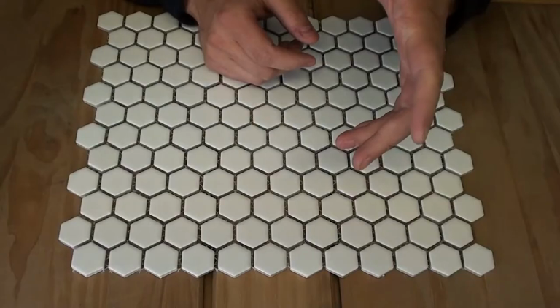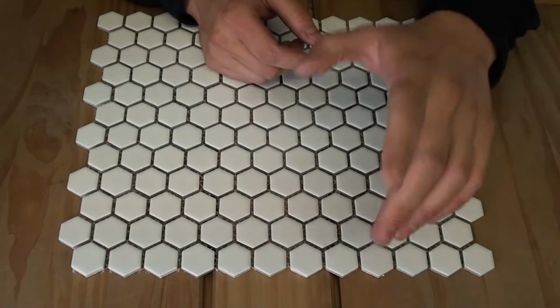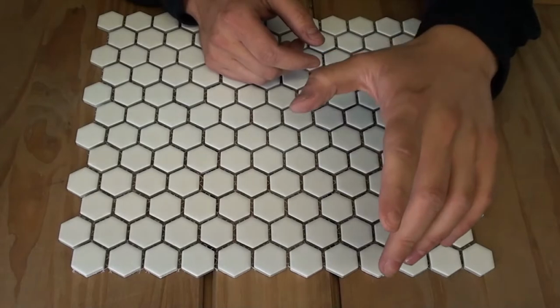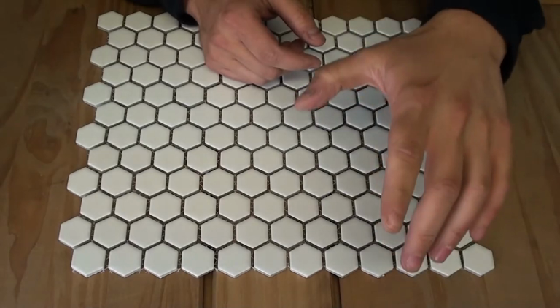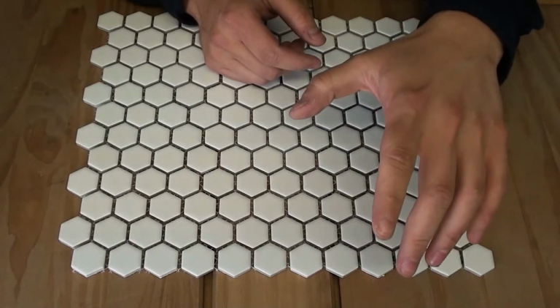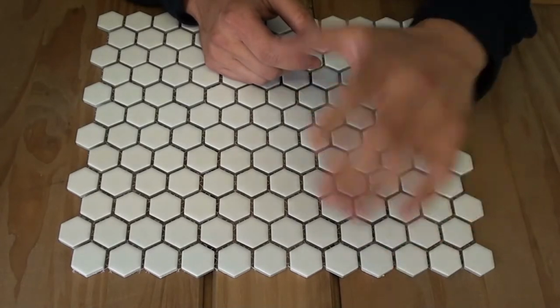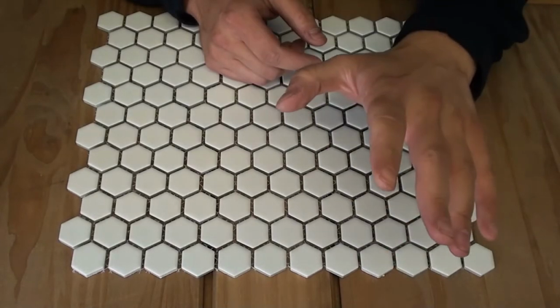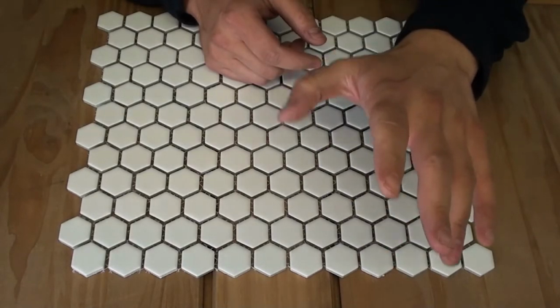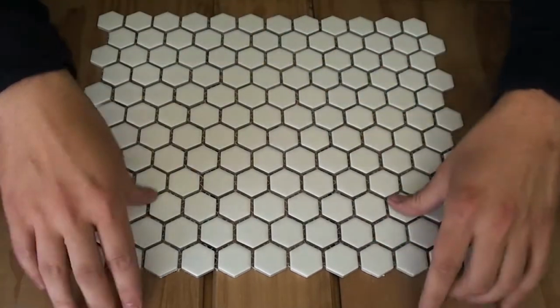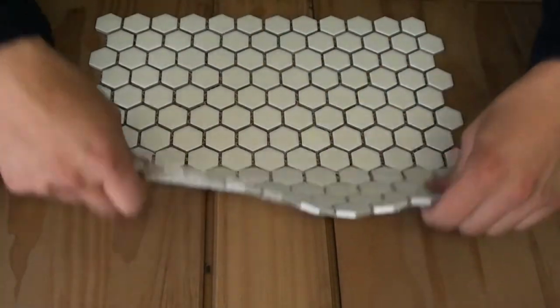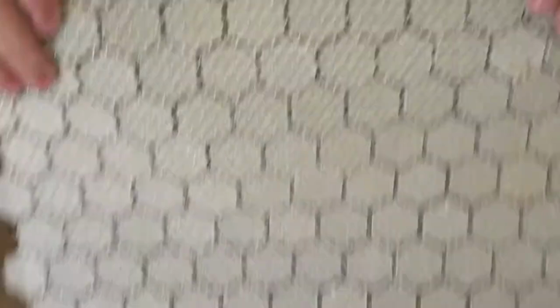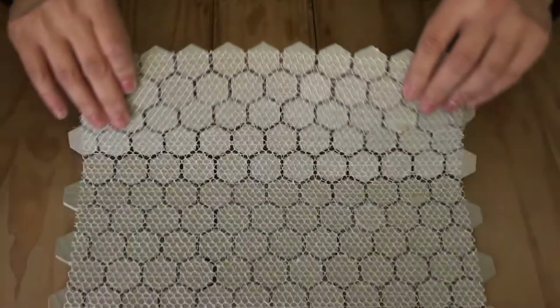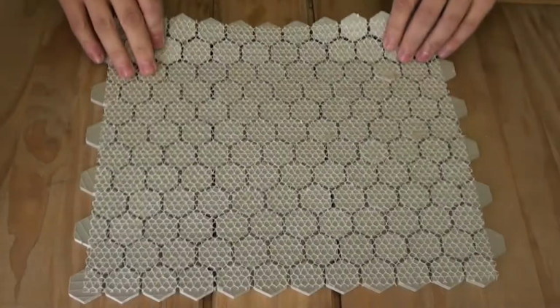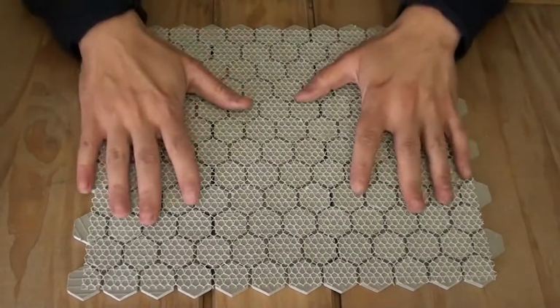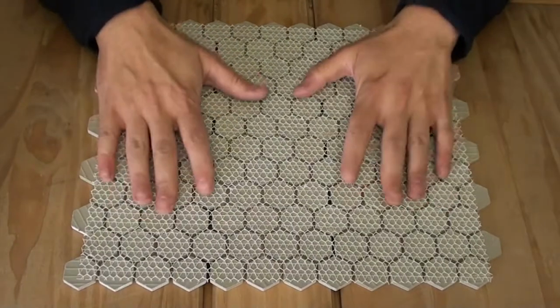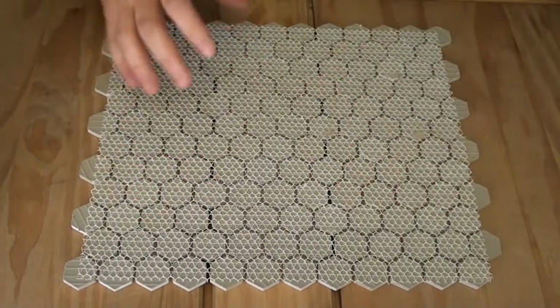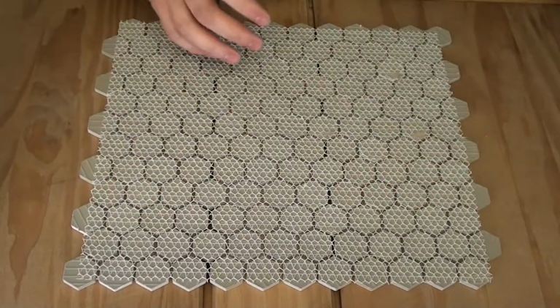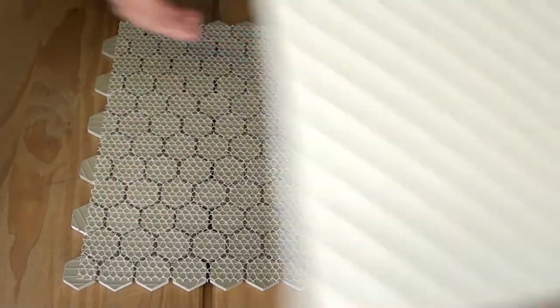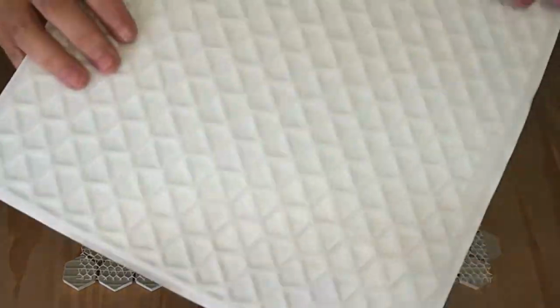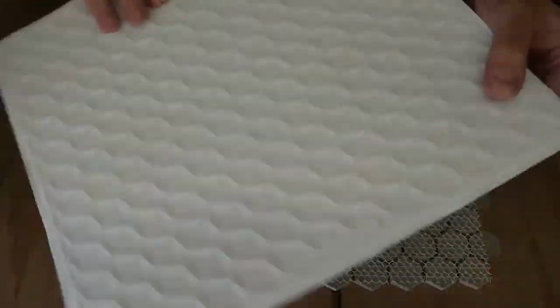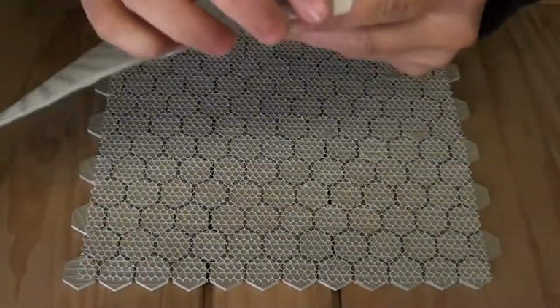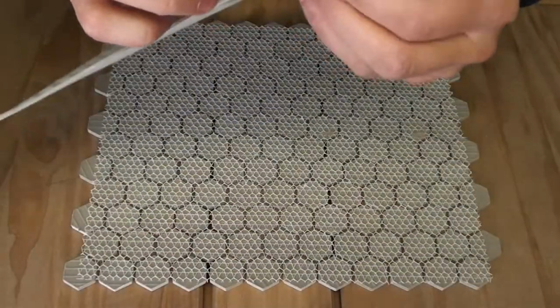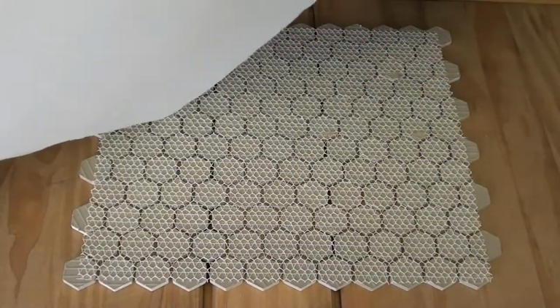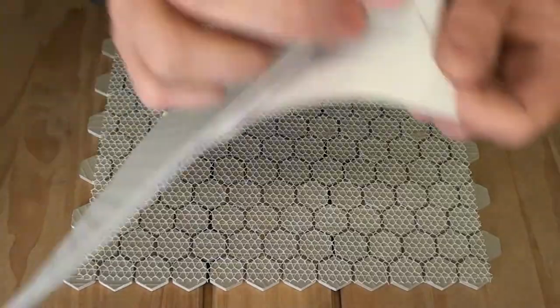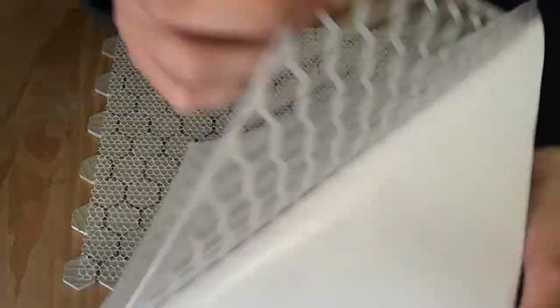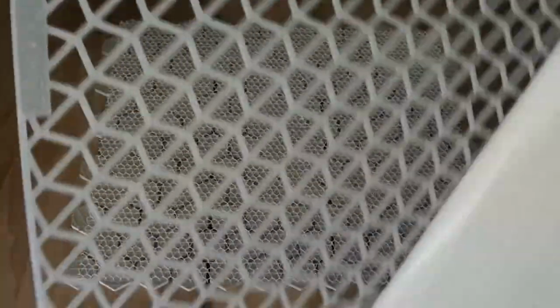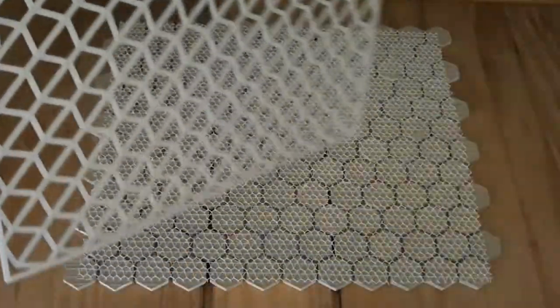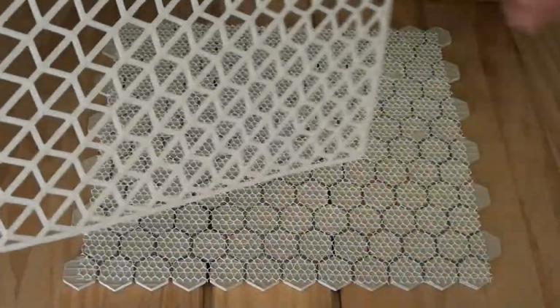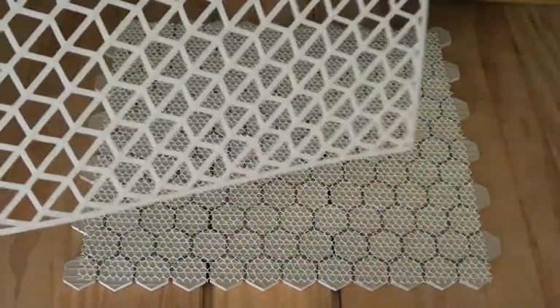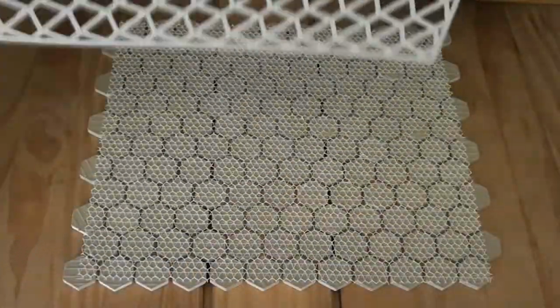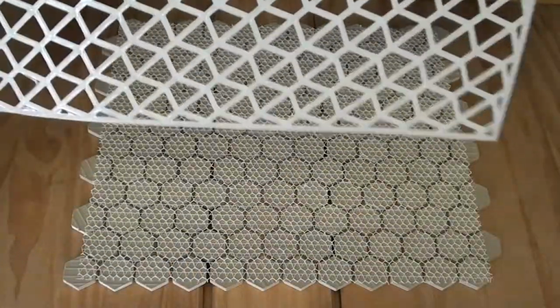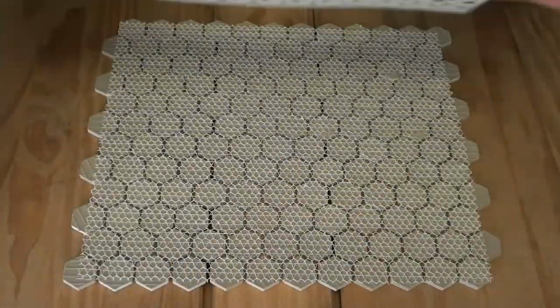When it comes to applying your plastic mosaic backer board, it's very simple. All you've got to do is flip your mosaic round so you've got that mesh backing facing up. Take your backer board, peel off the protective layer of paper, and you'll find an adhesive side on there.